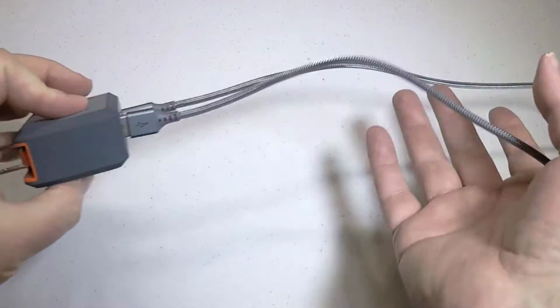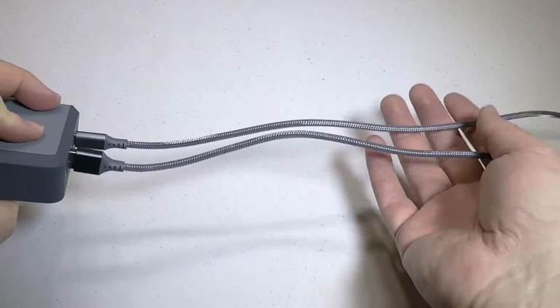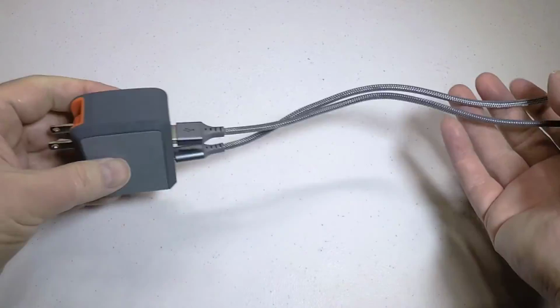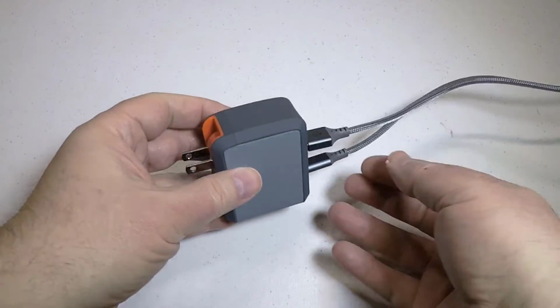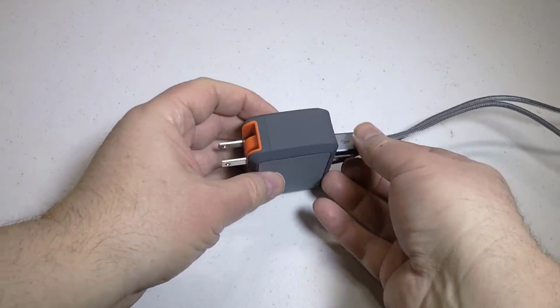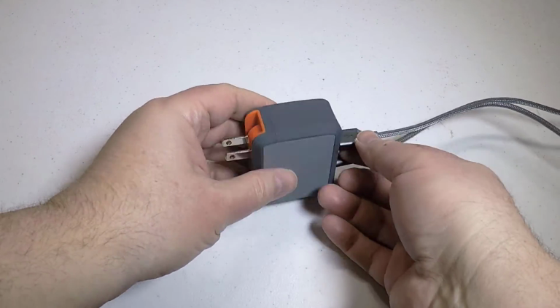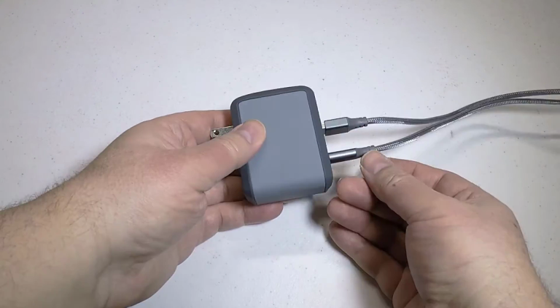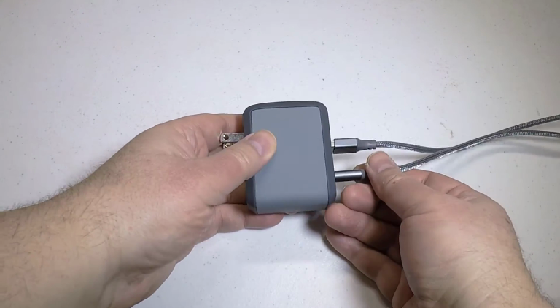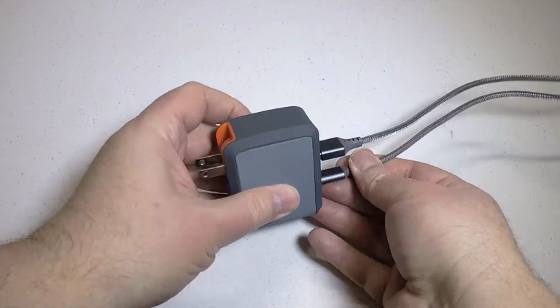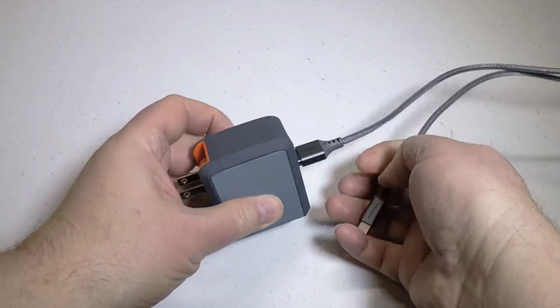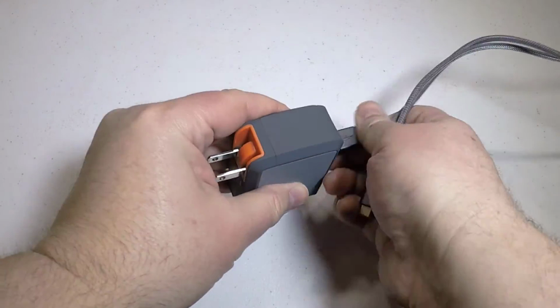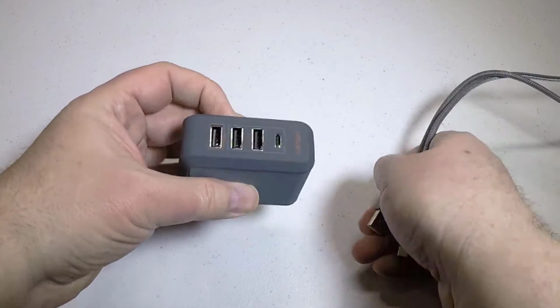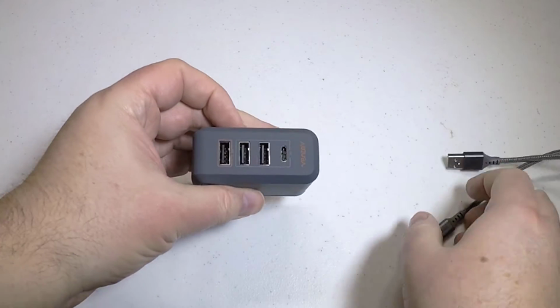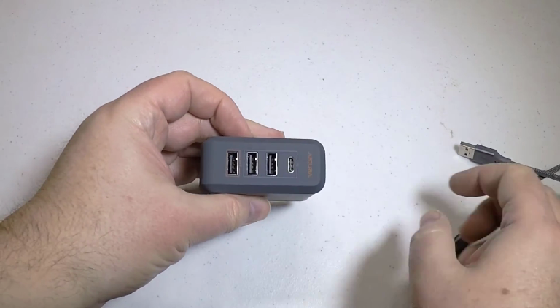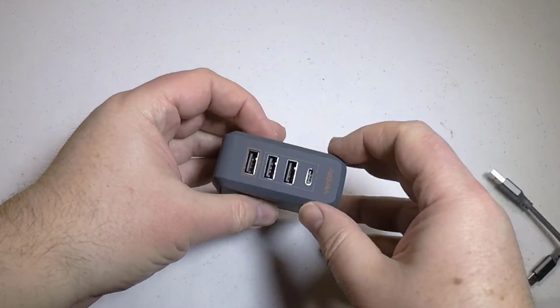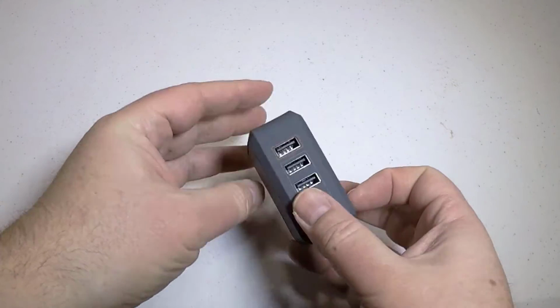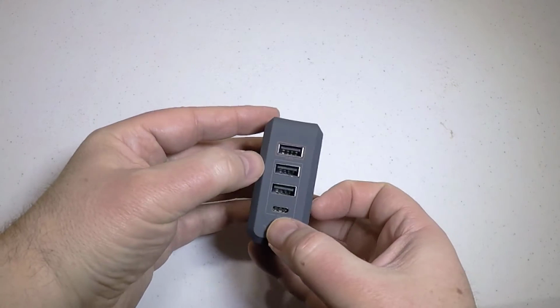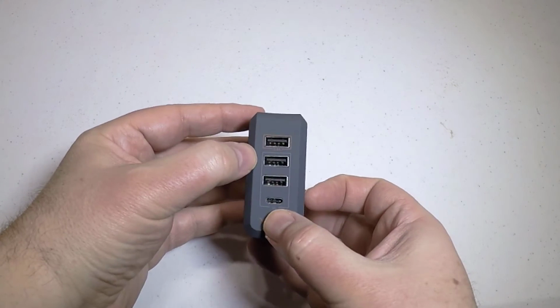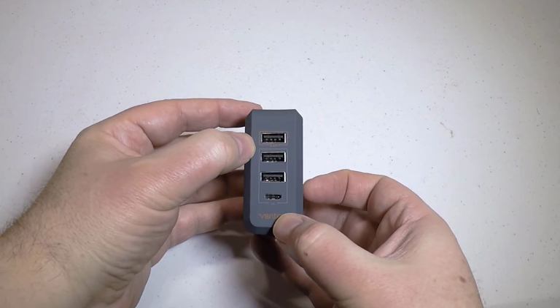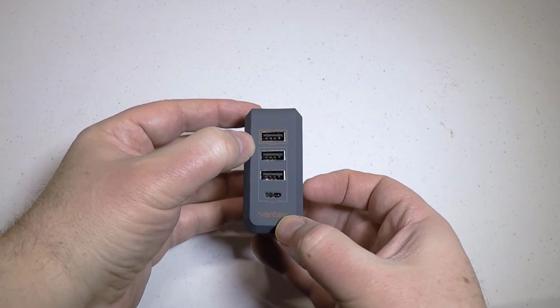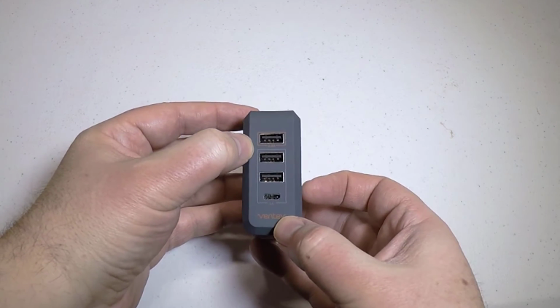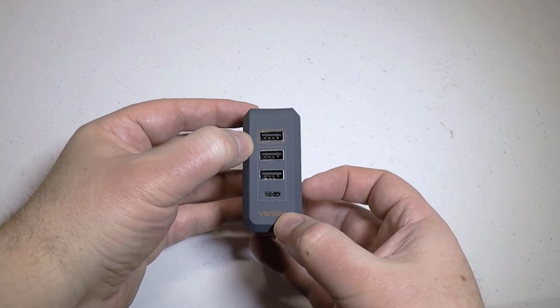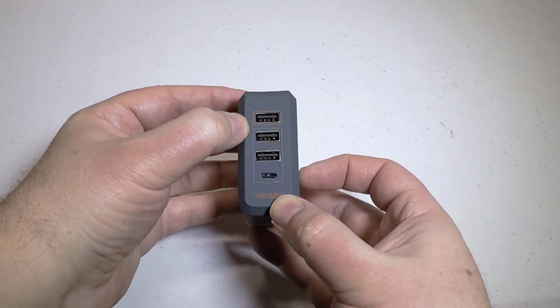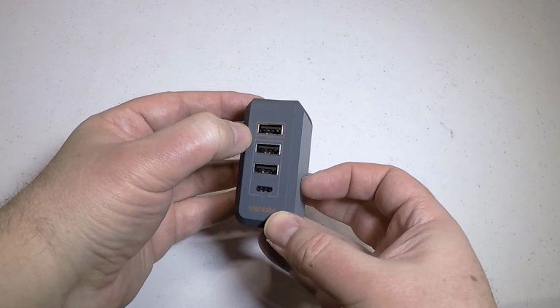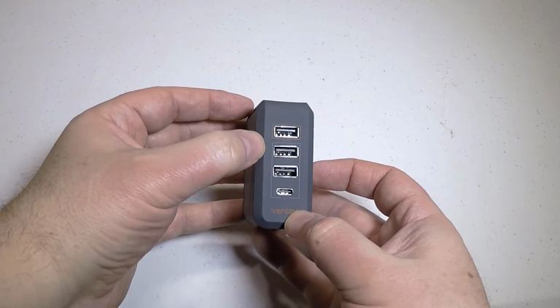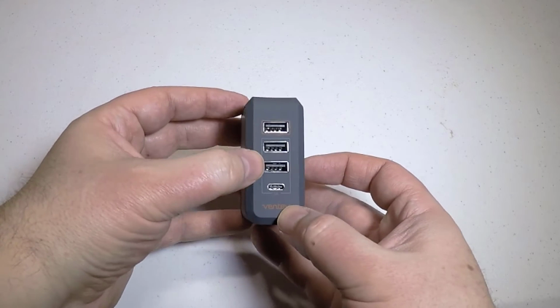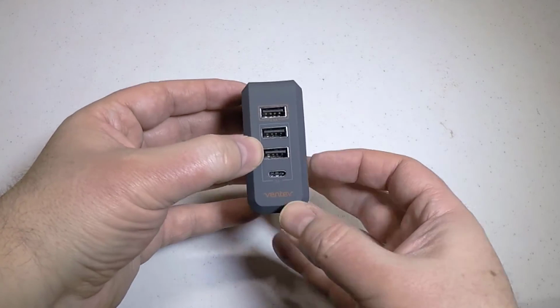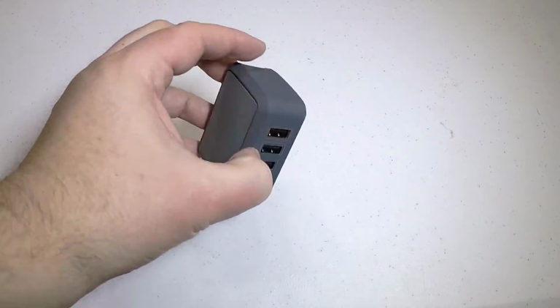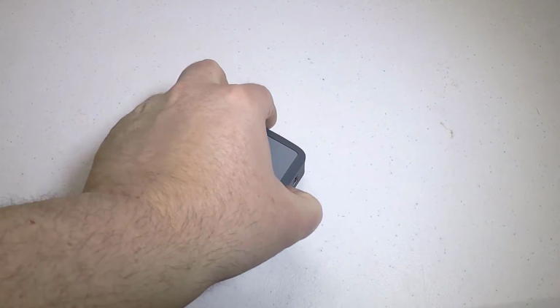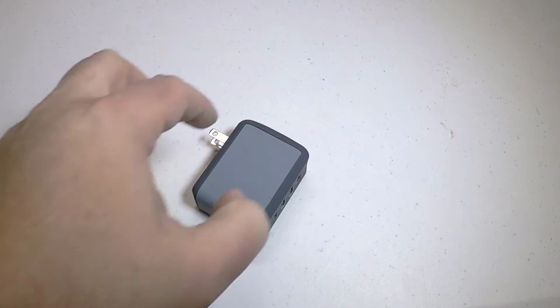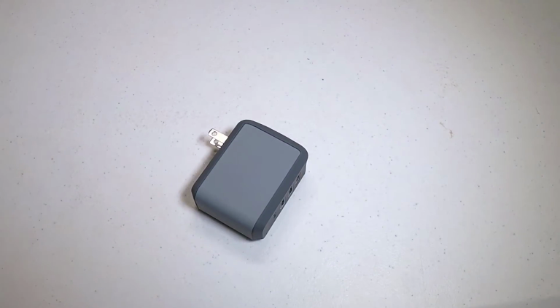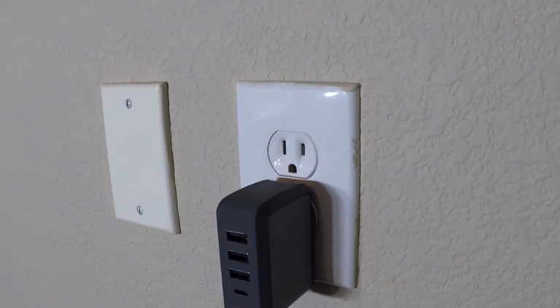You need those nowadays. I've got a phone now that has that, and the new GoPro camera has it as well — the Hero 5. It's also got folding AC prongs, so you can travel with this. Comes with a limited lifetime warranty.